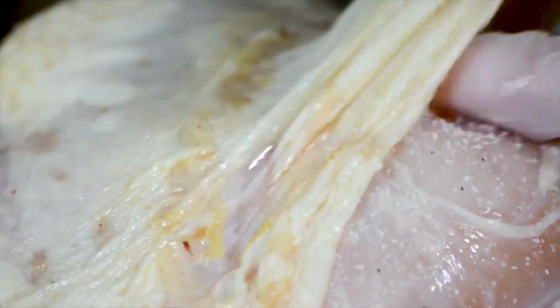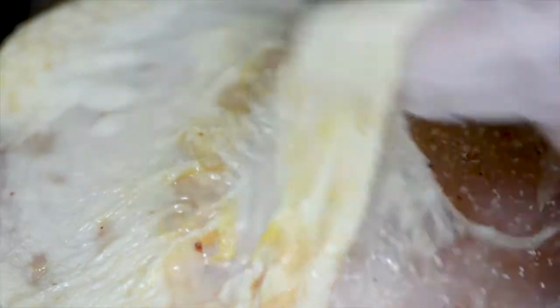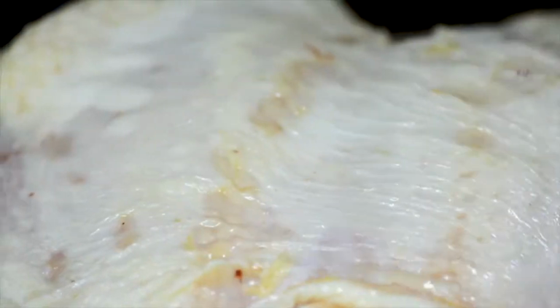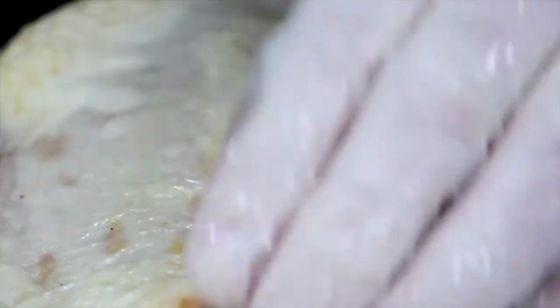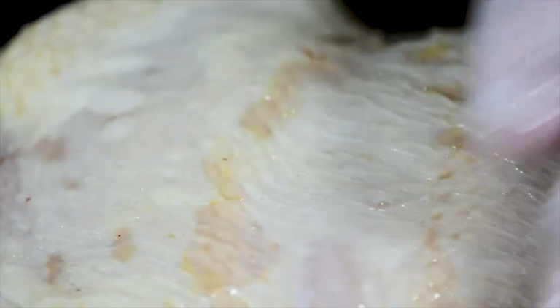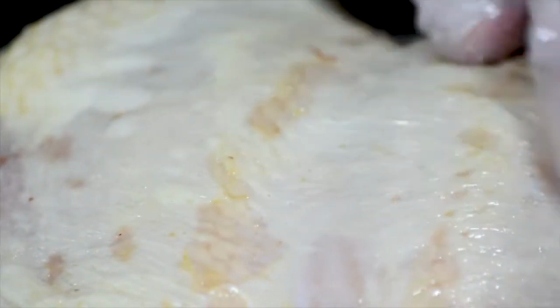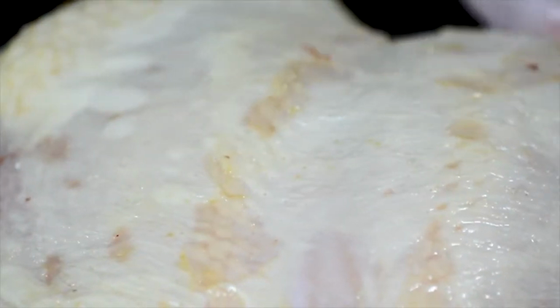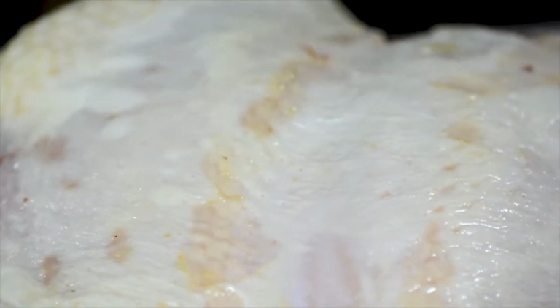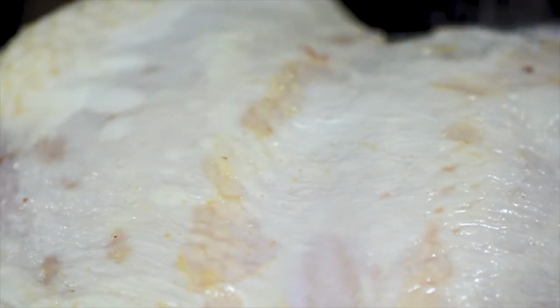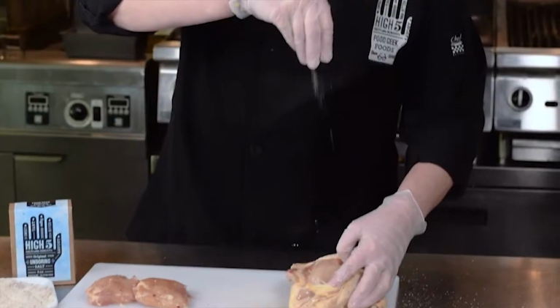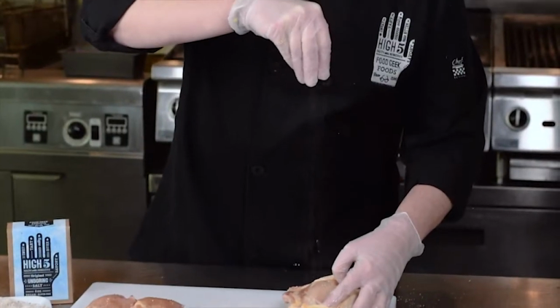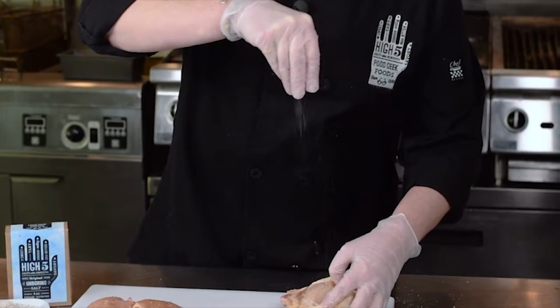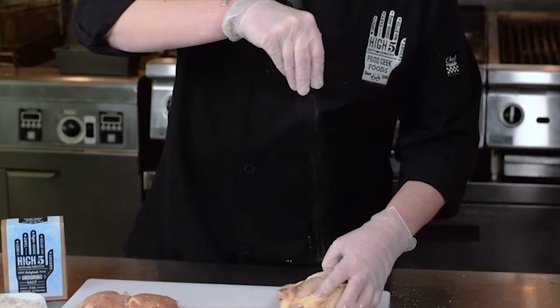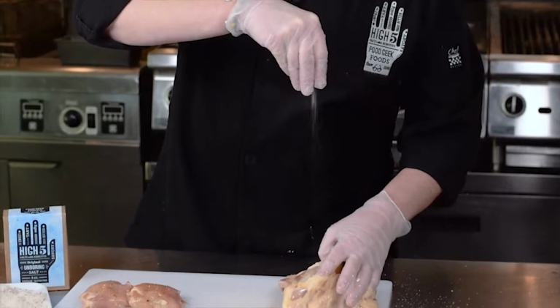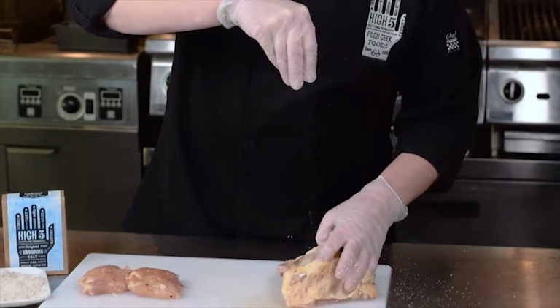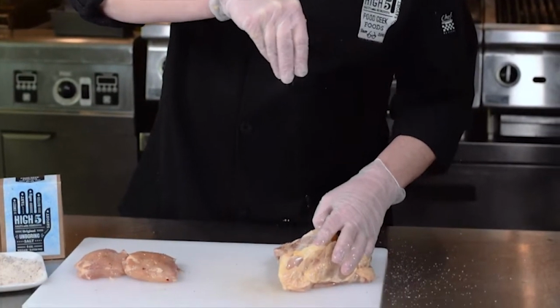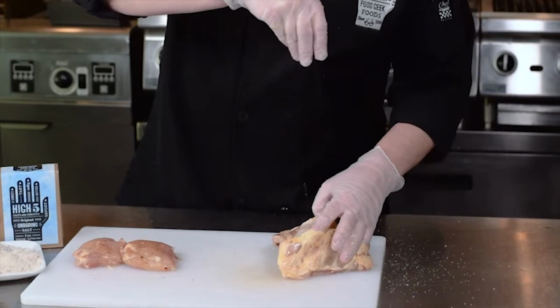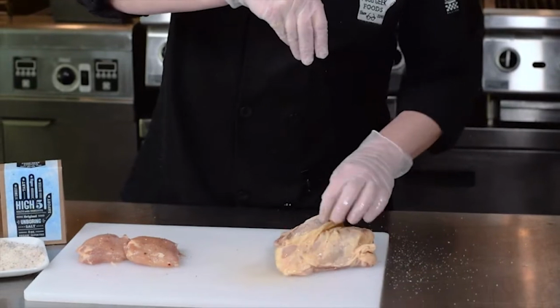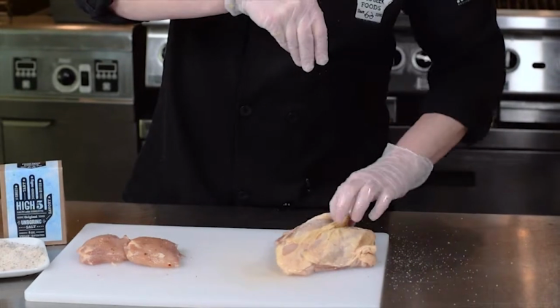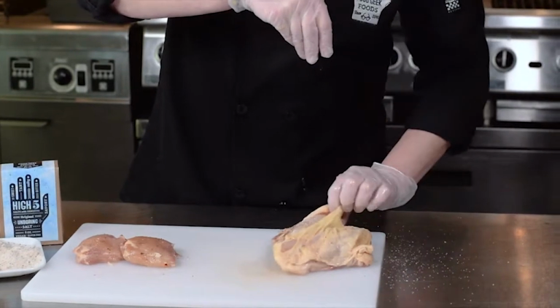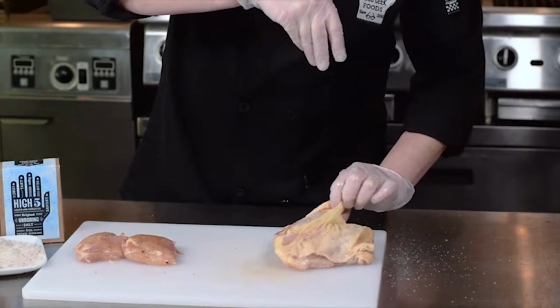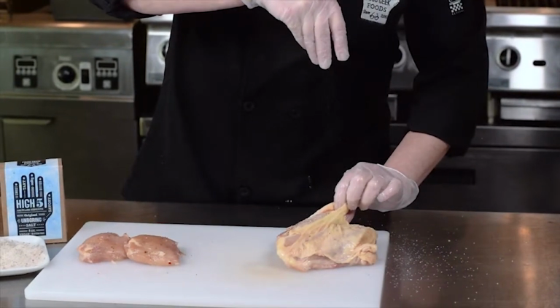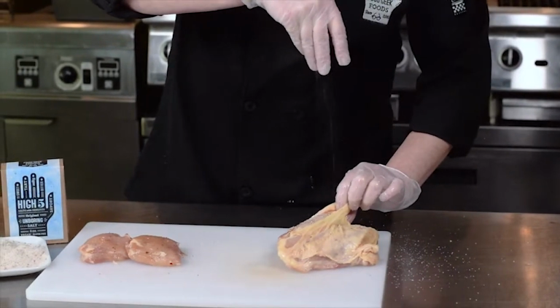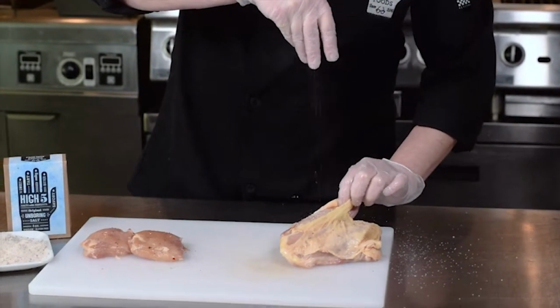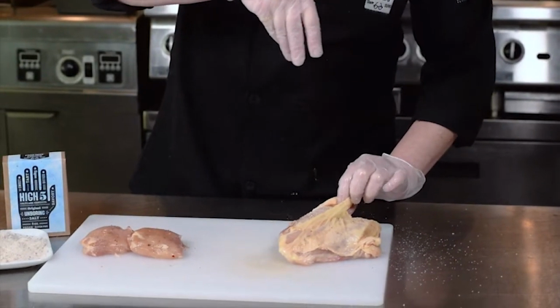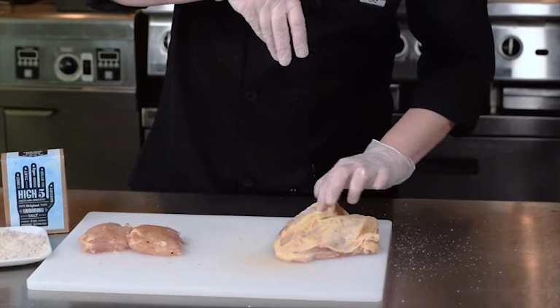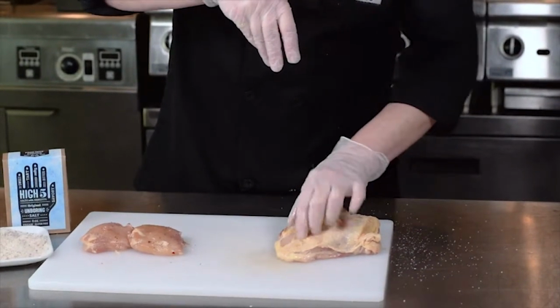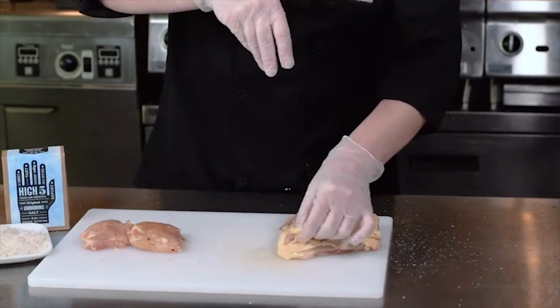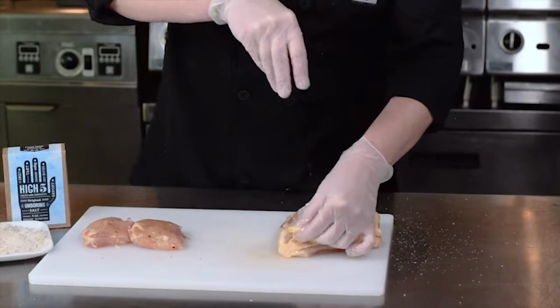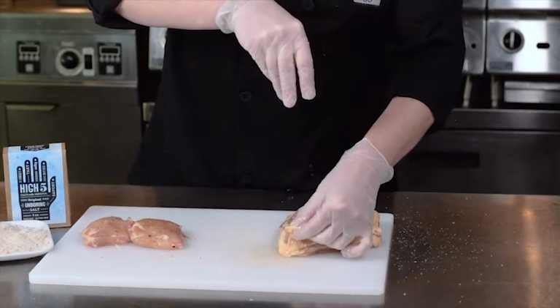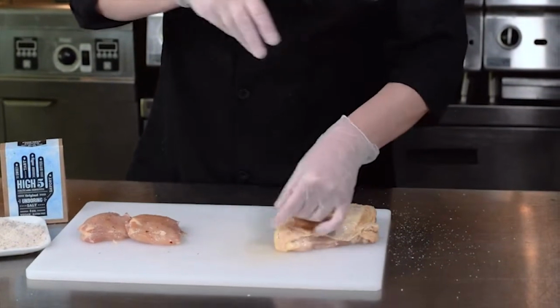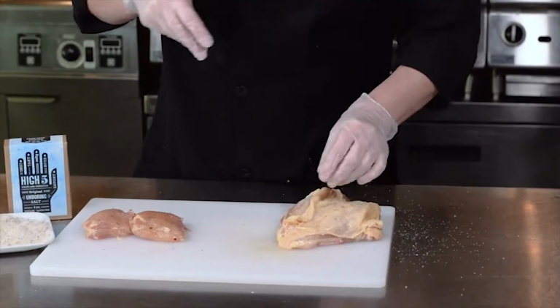We'll do the same thing on the other side — just a little bit on the inside of the breast itself. That way, if you want to take the skin off when you eat it, you still have great seasoned meat on the inside.